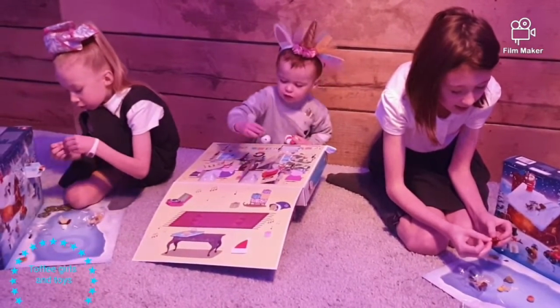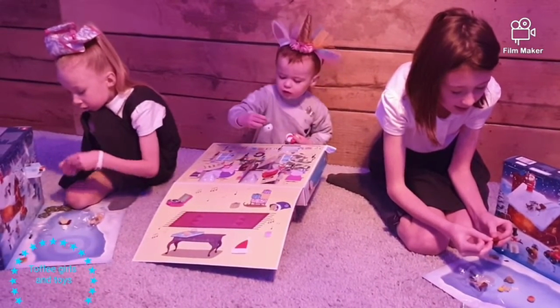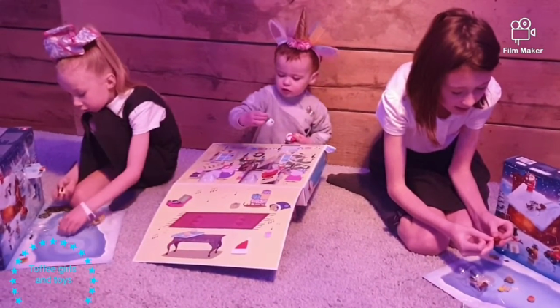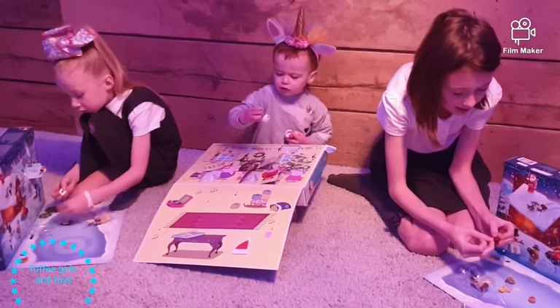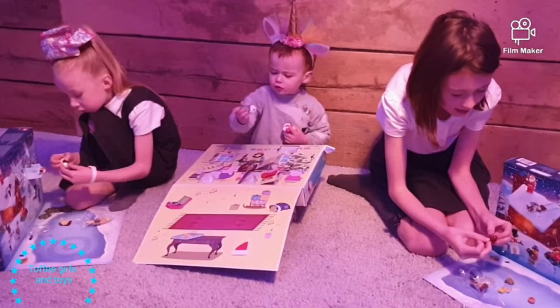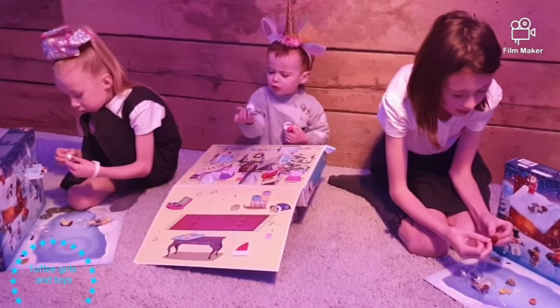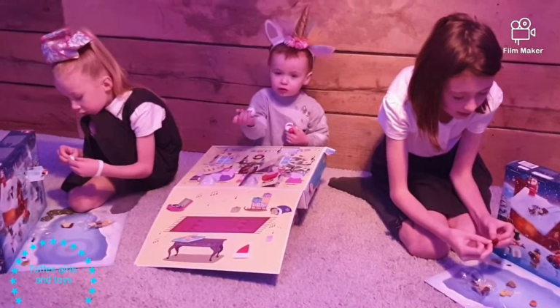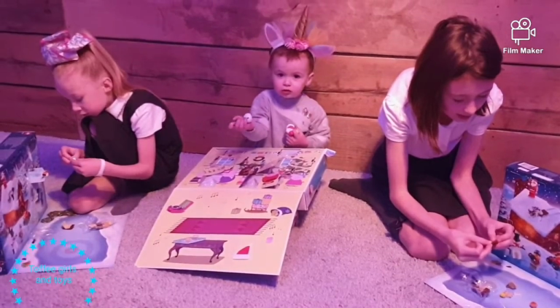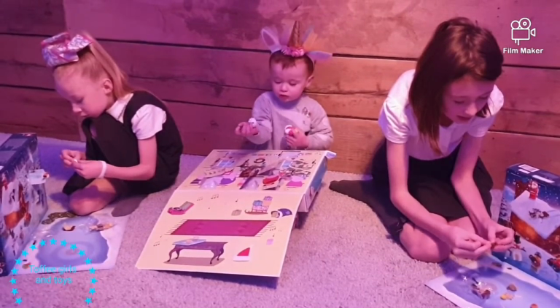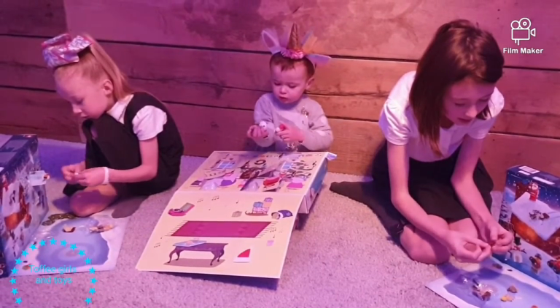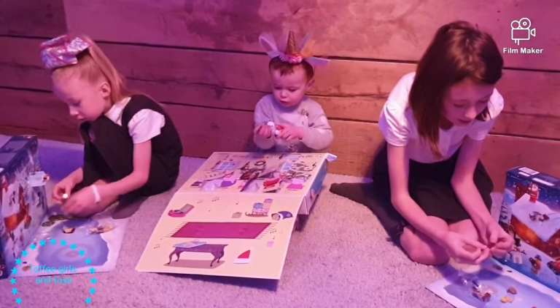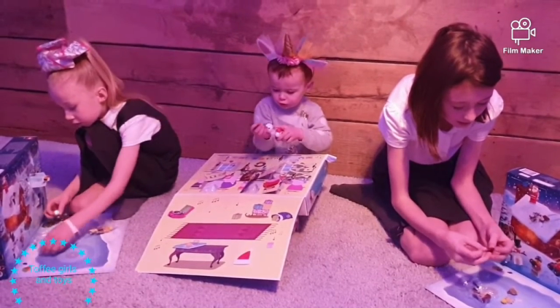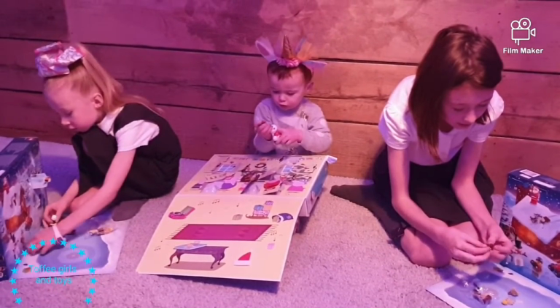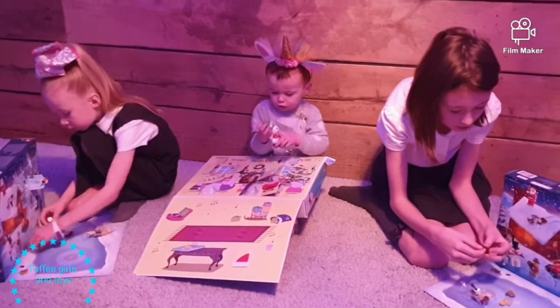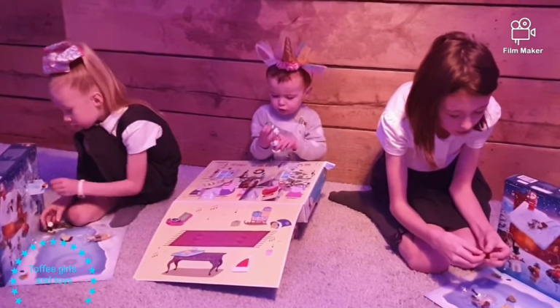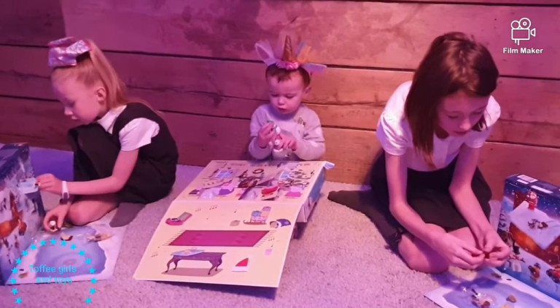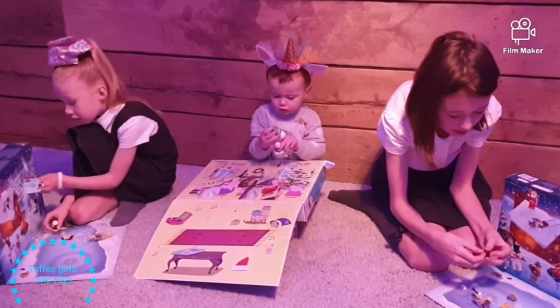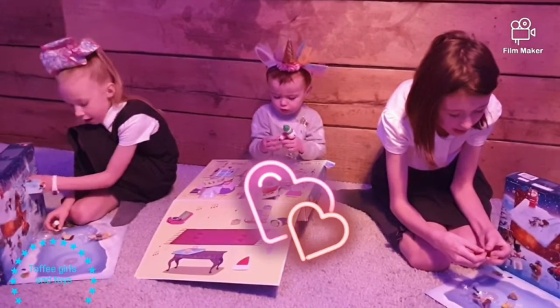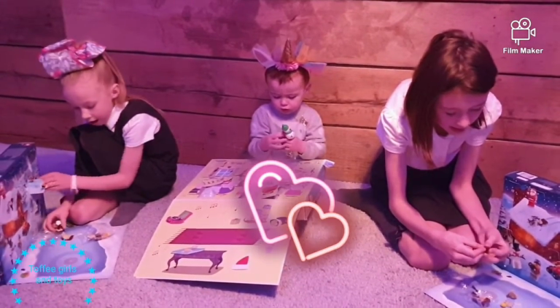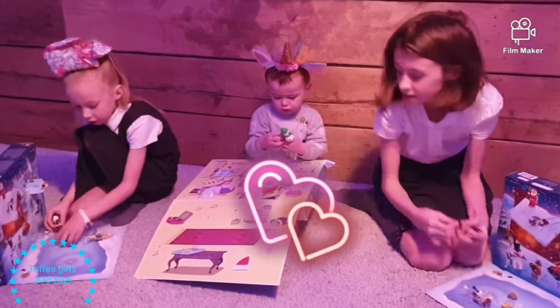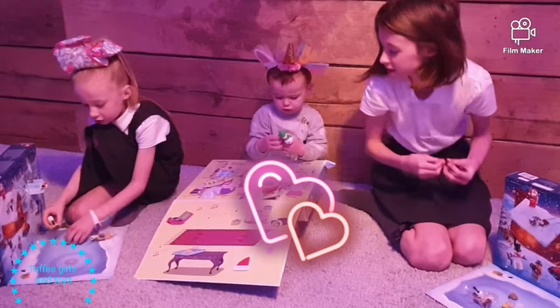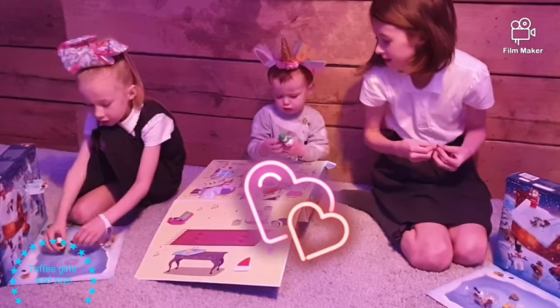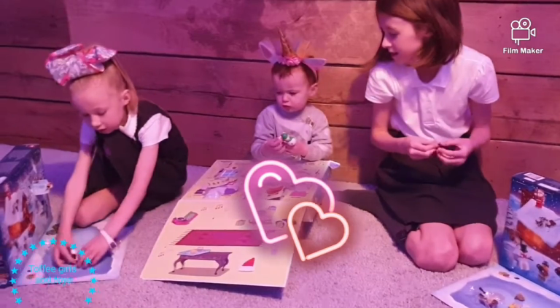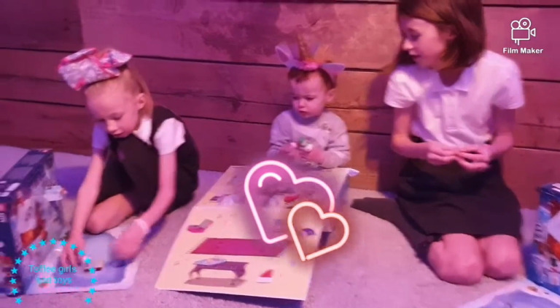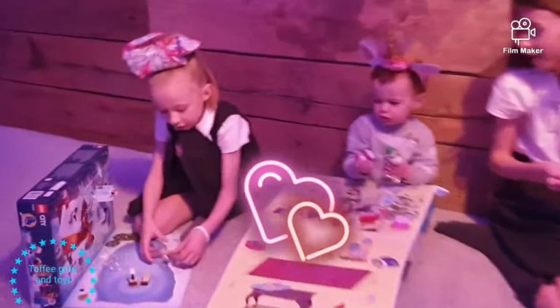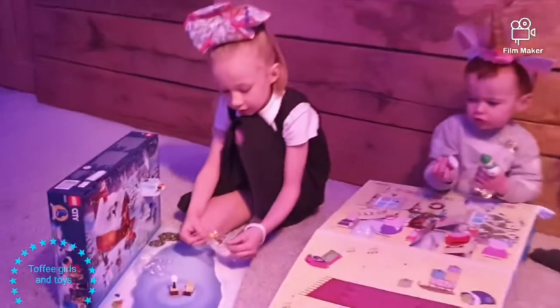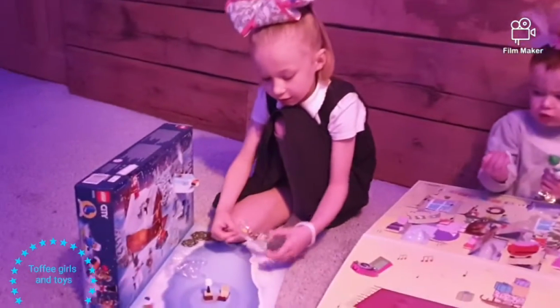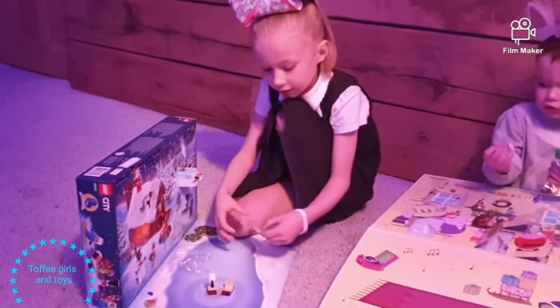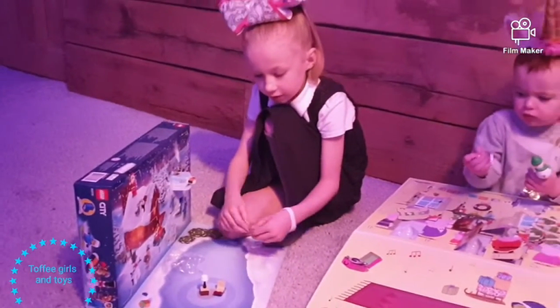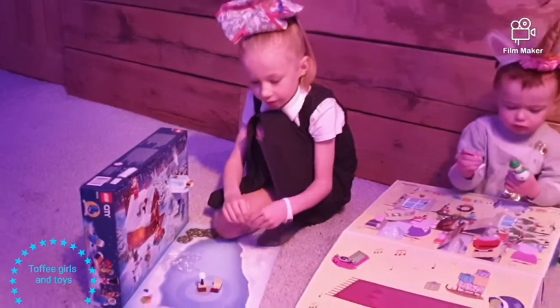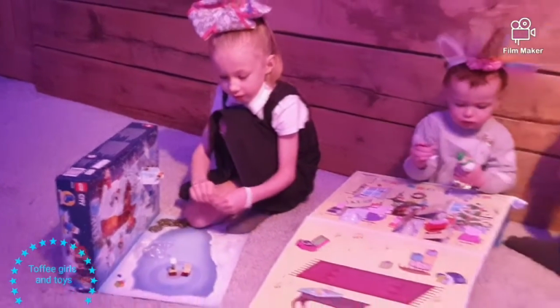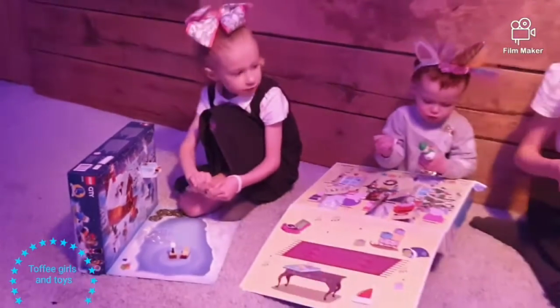Imogen thumbs up! Imogen's finding all sorts in here. I think she still thinks it's a birthday. Let's see what we've built — let's build!